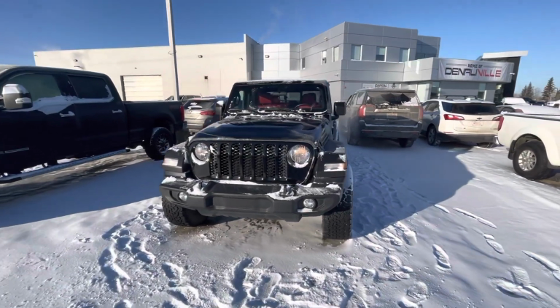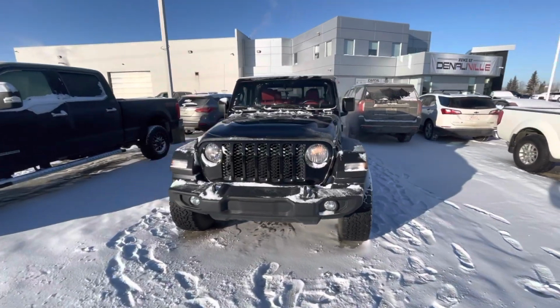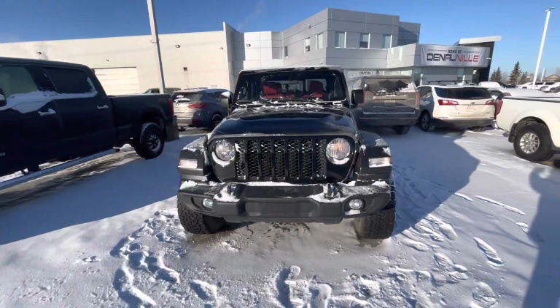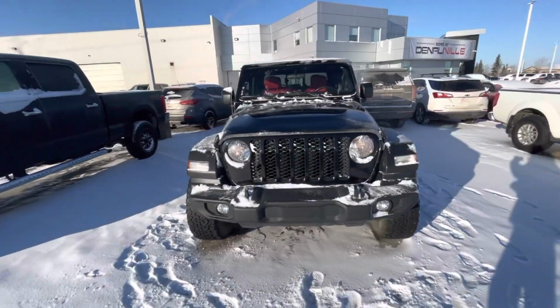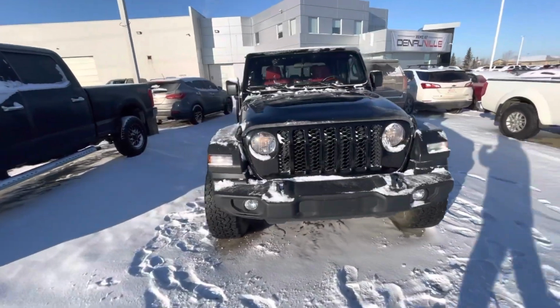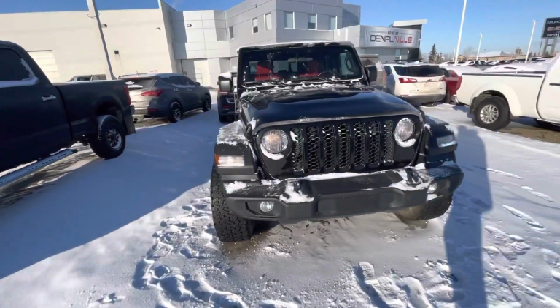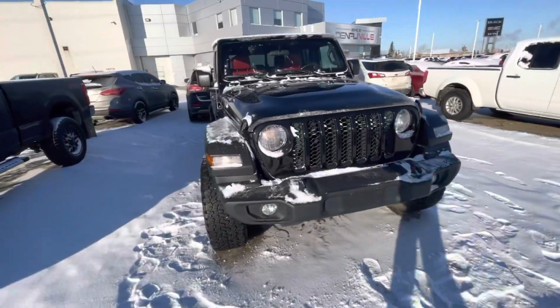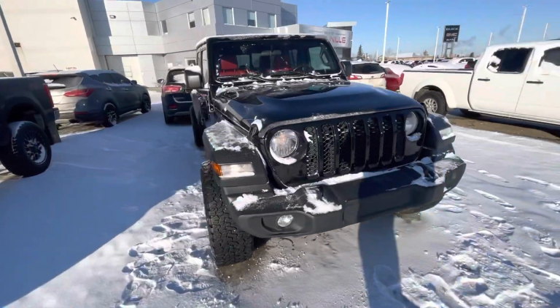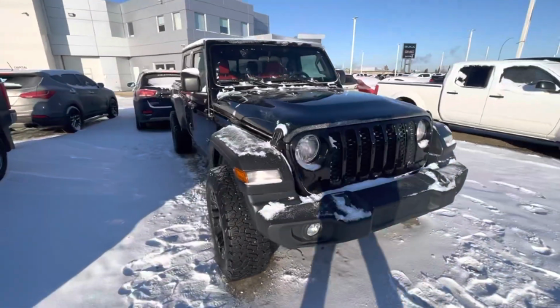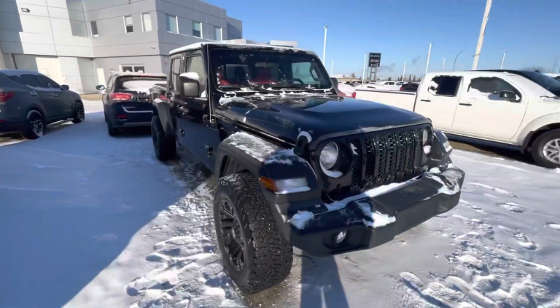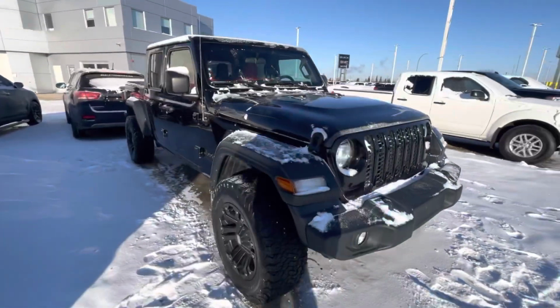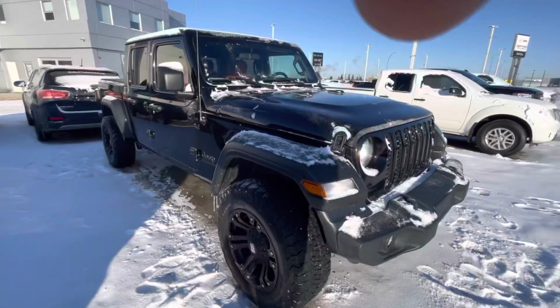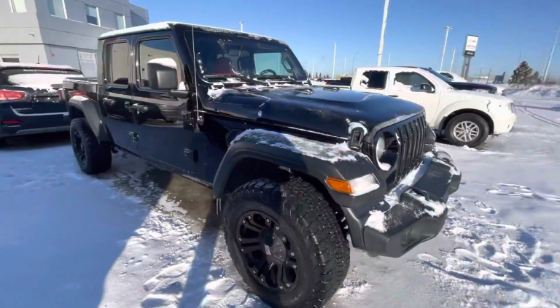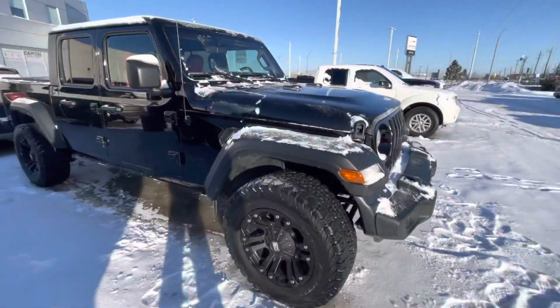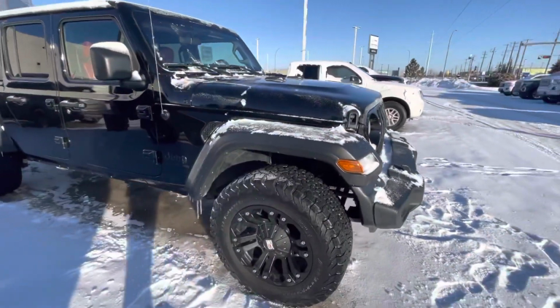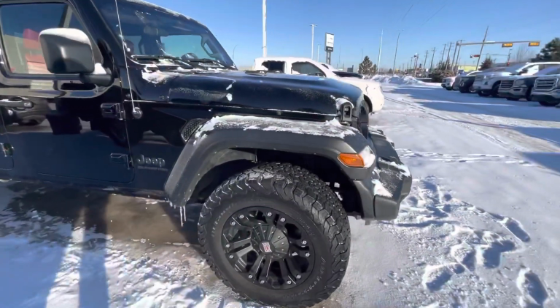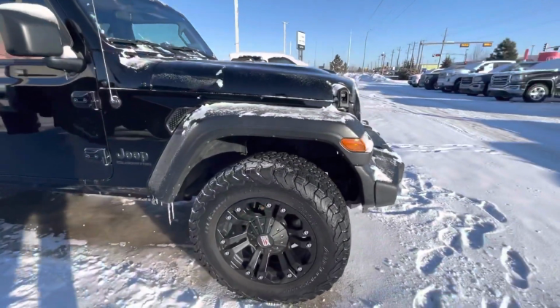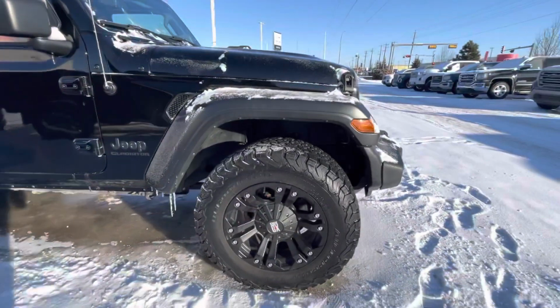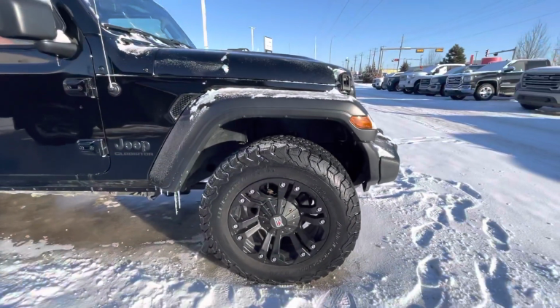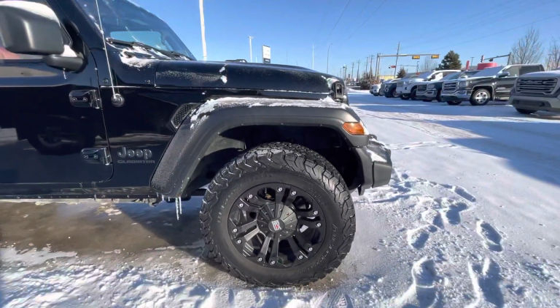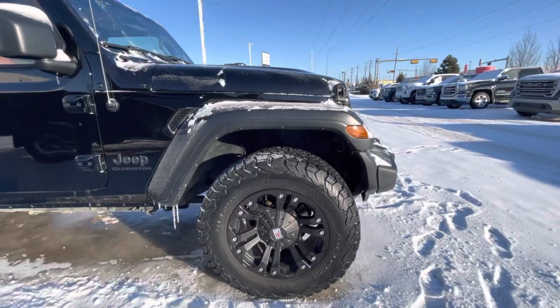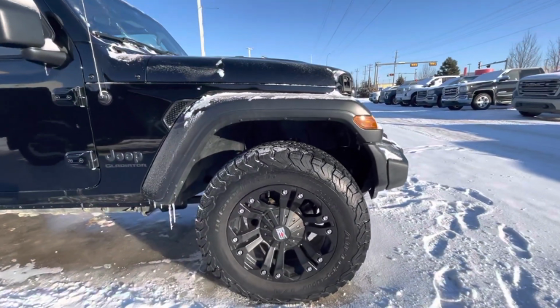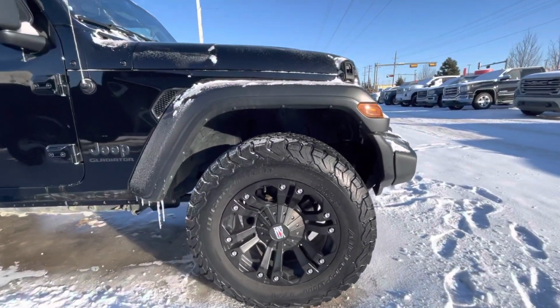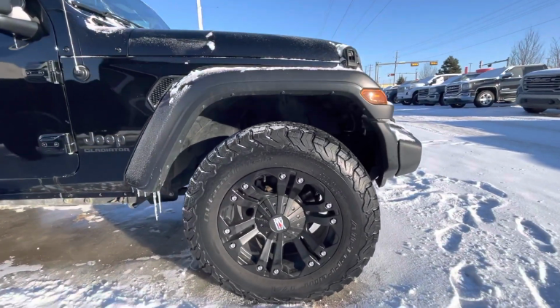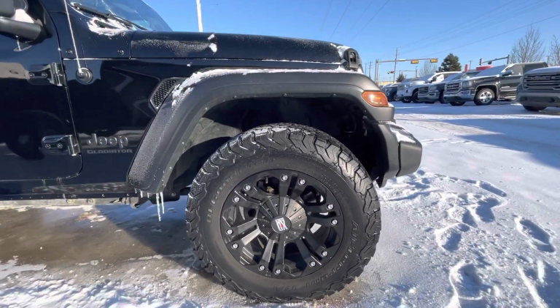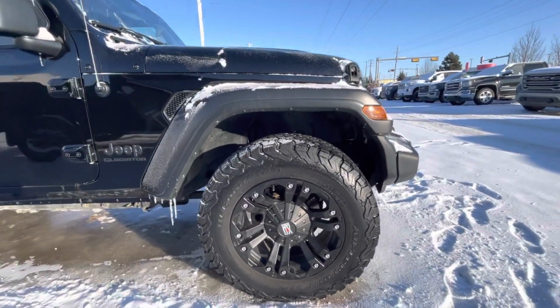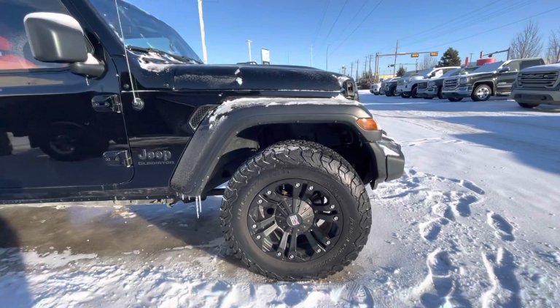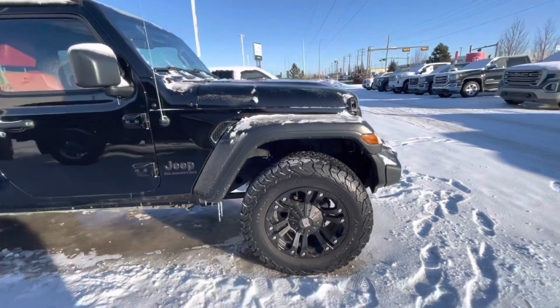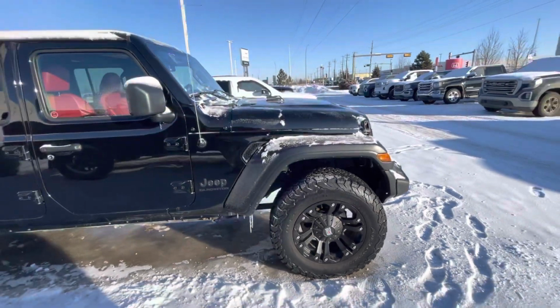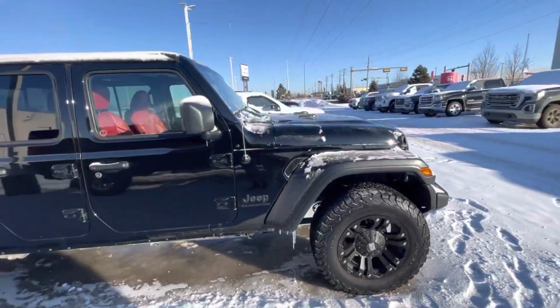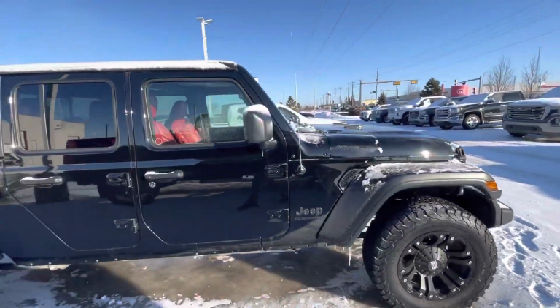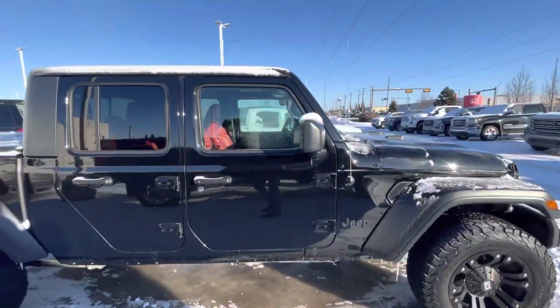It's got the red leather interior. It has some nice aftermarket wheels and tires — the XD Series tires here. Good looking truck.